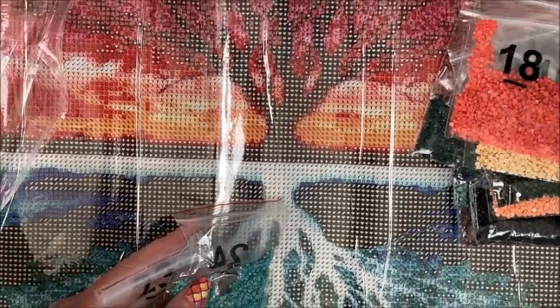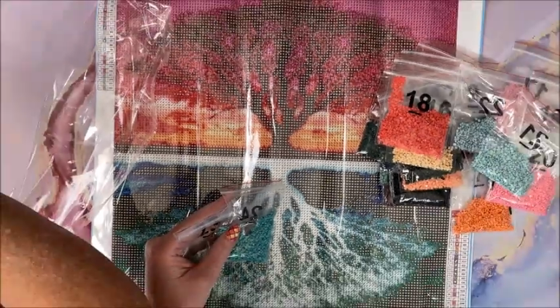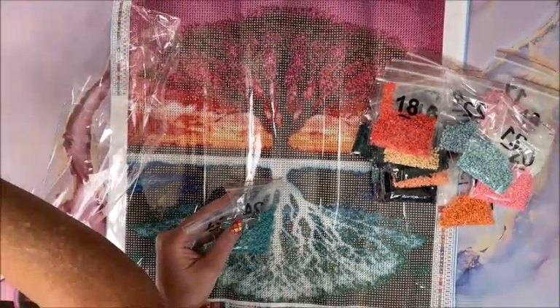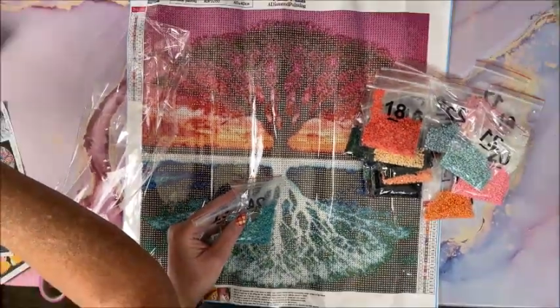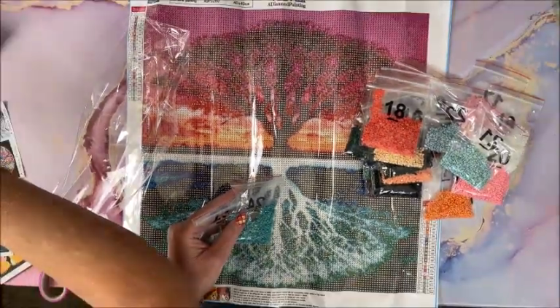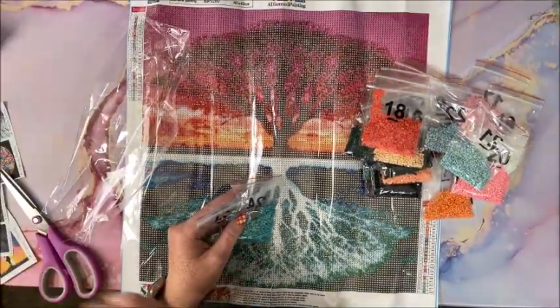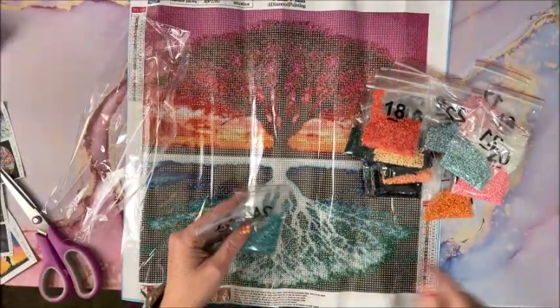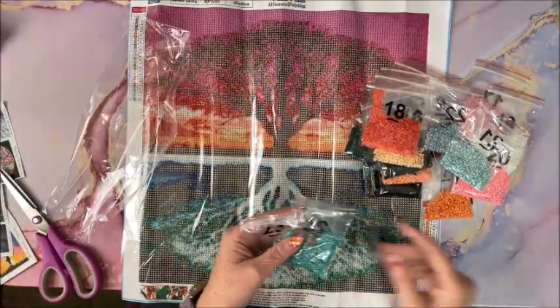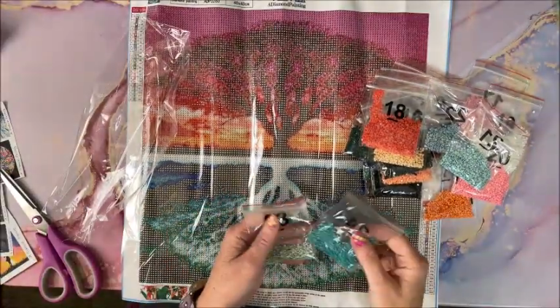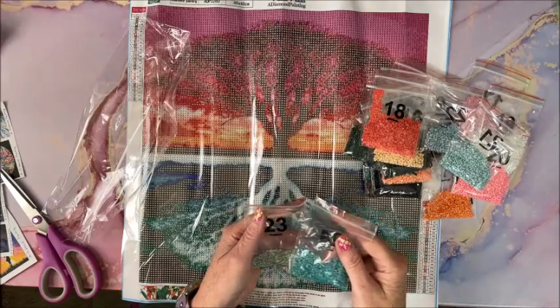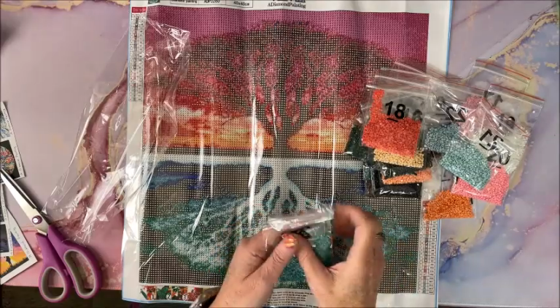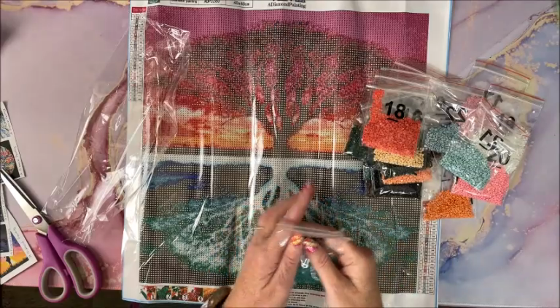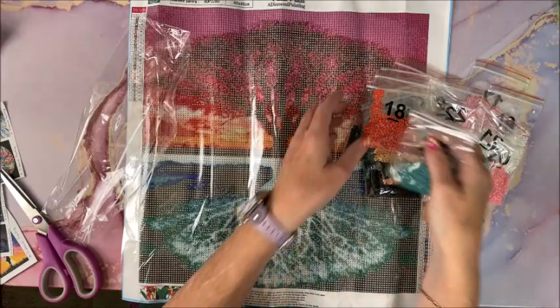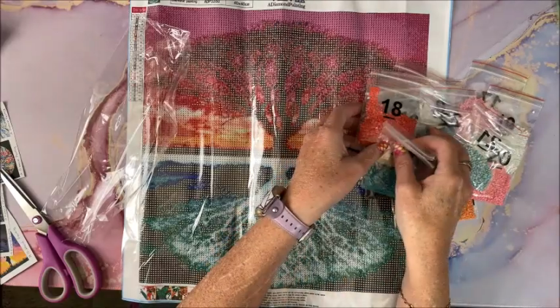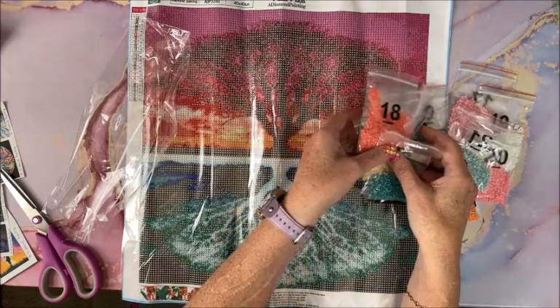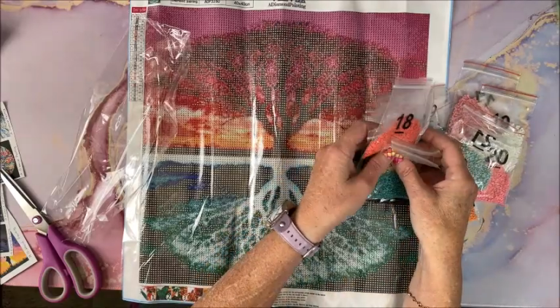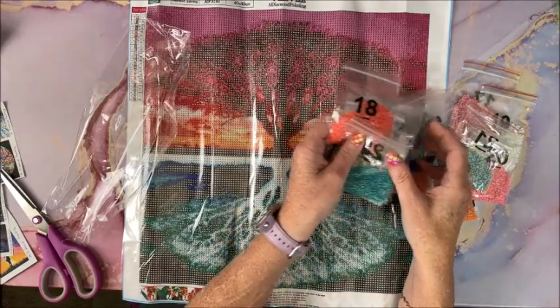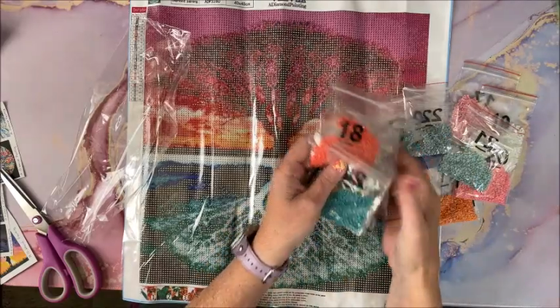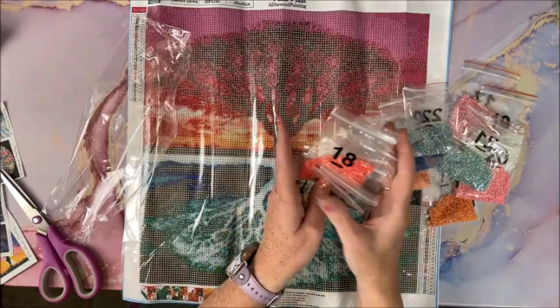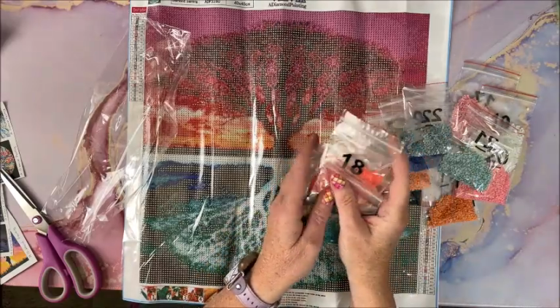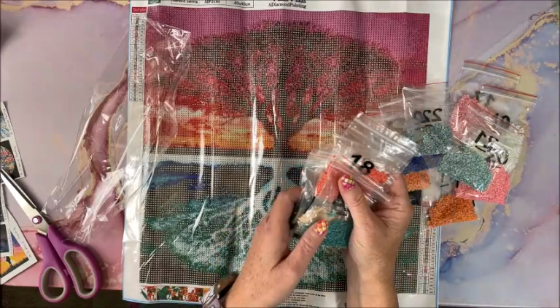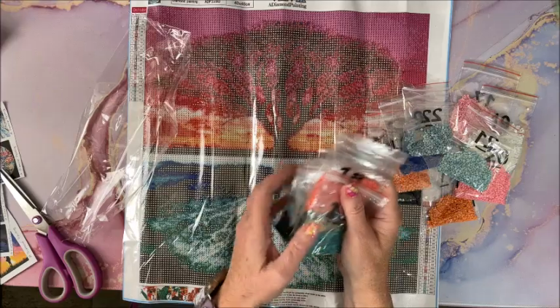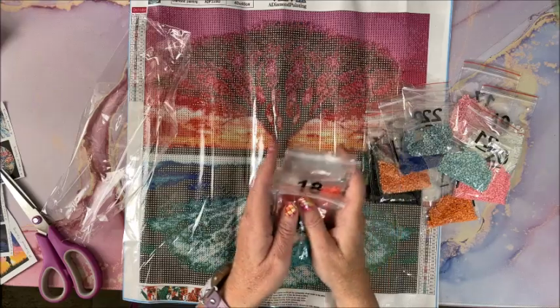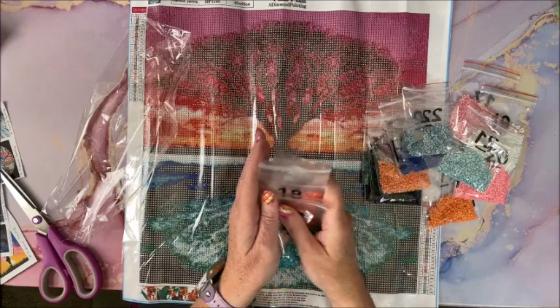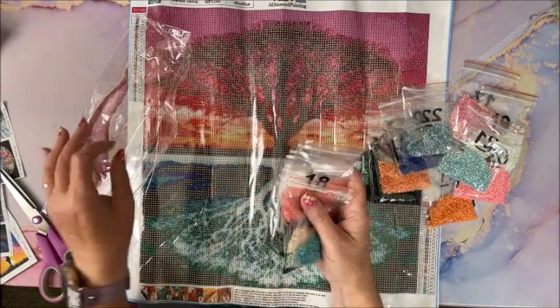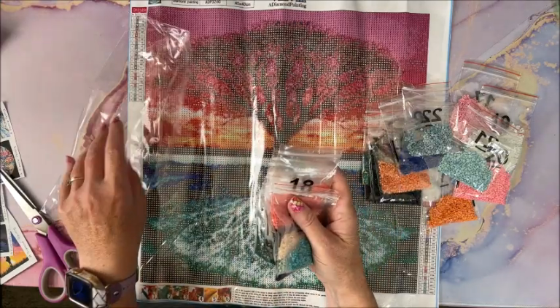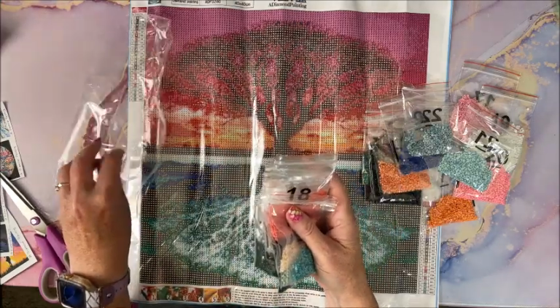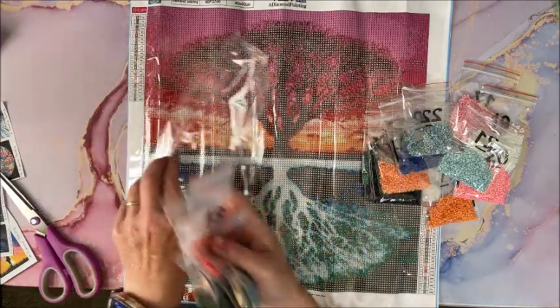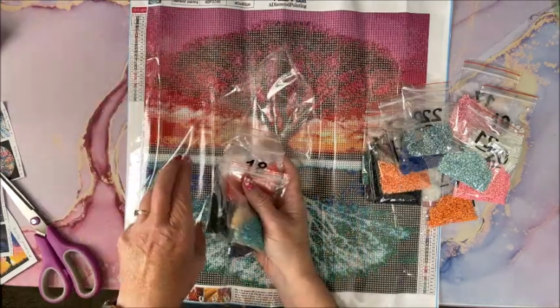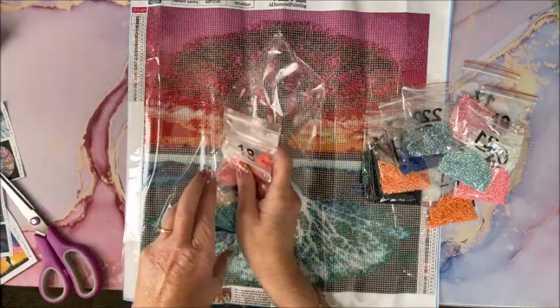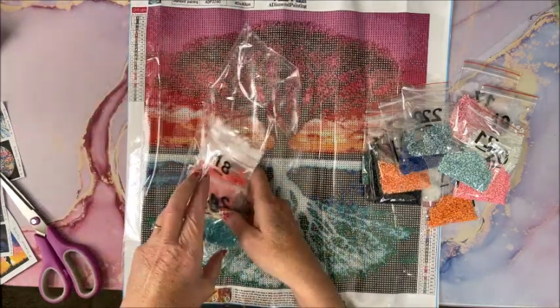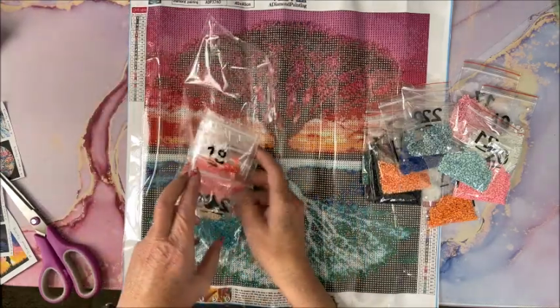Another pink going on top, some more blues on the bottom, and then look at this gorgeous teal — oh I love it! So we have all these teals and greens going on down here, and our reds and oranges and pinks going on at the top. Oh that is so pretty! I know I'm going through the drill colors relatively fast — if it's too fast let me know in the comments below.